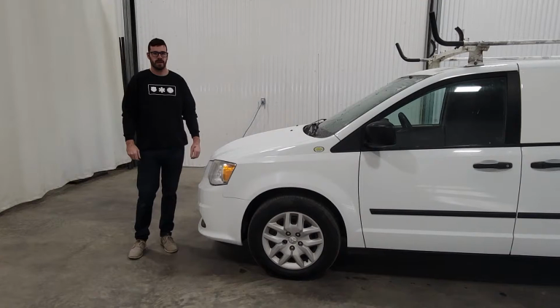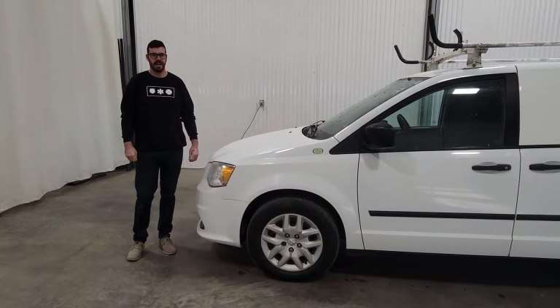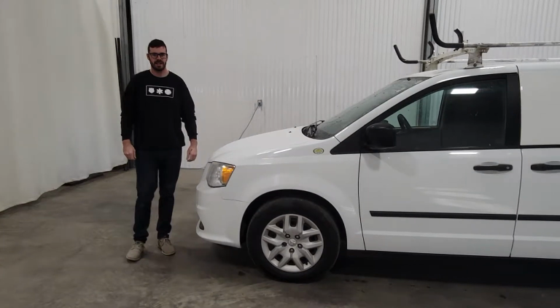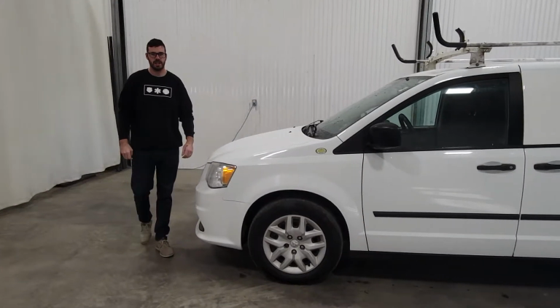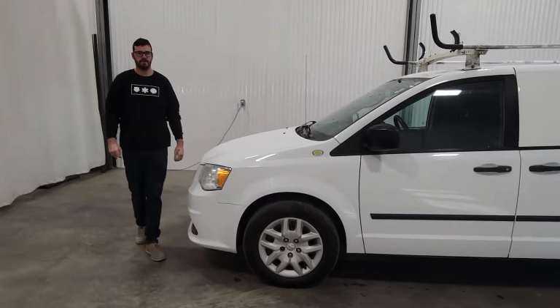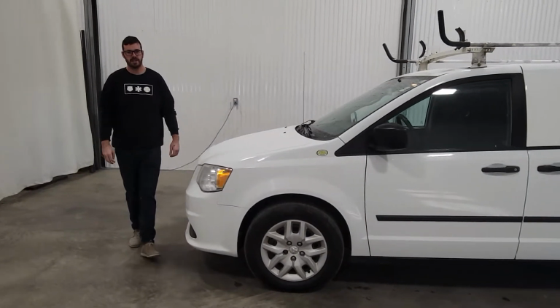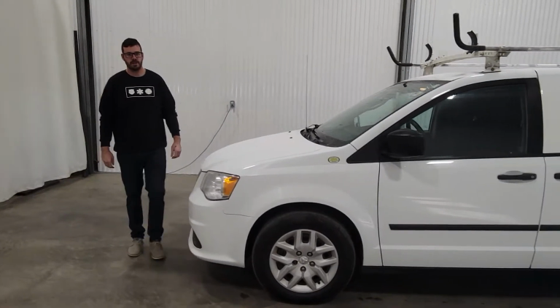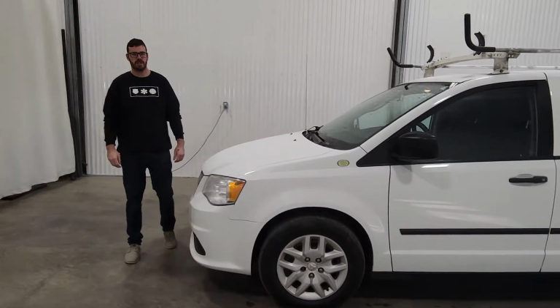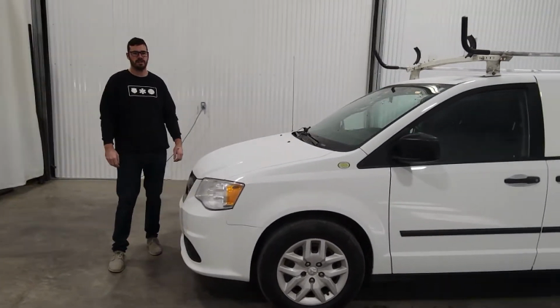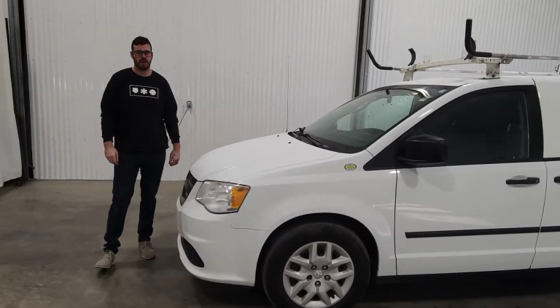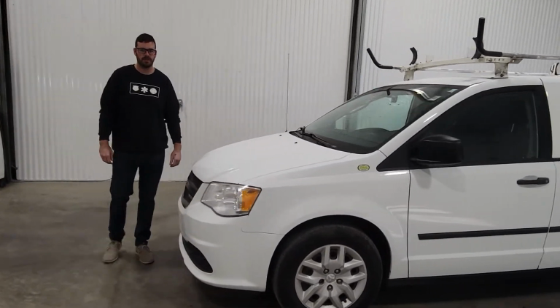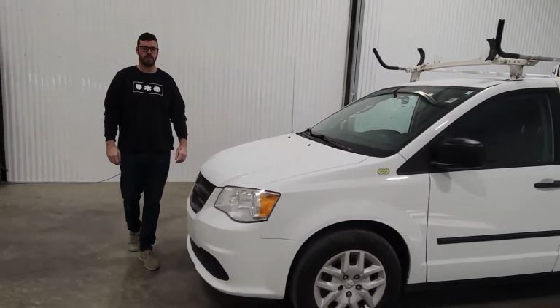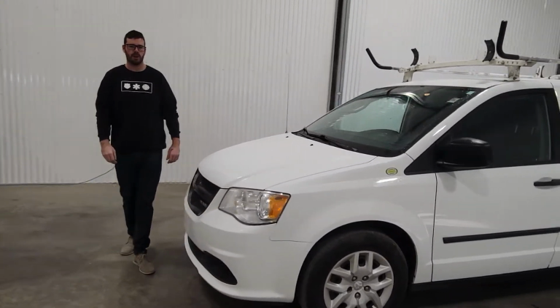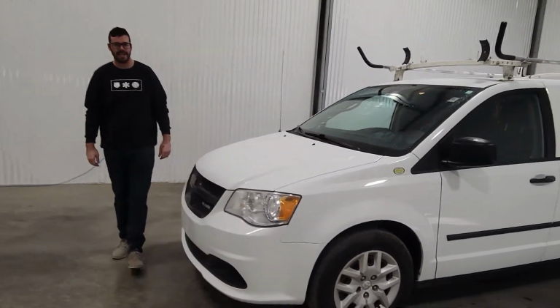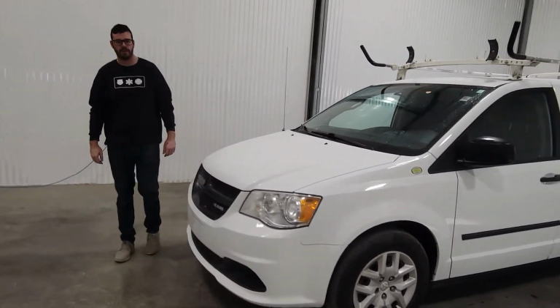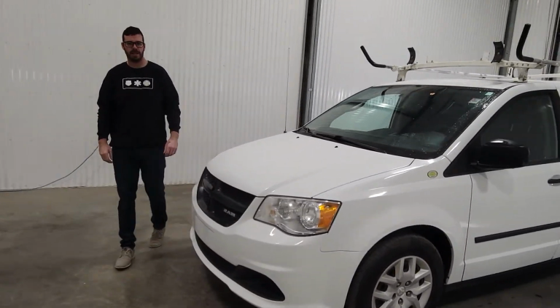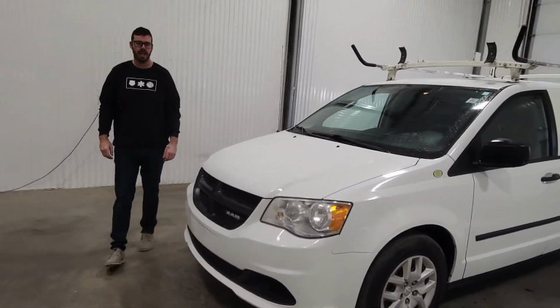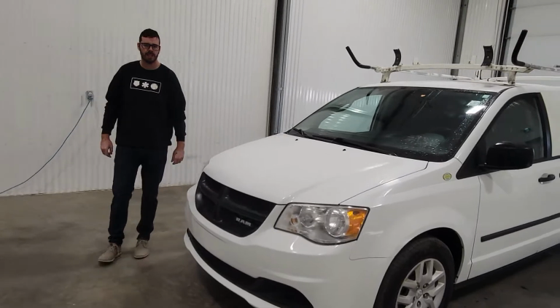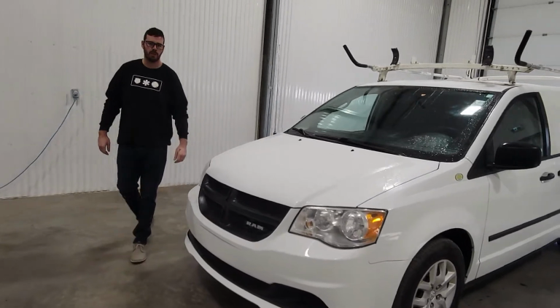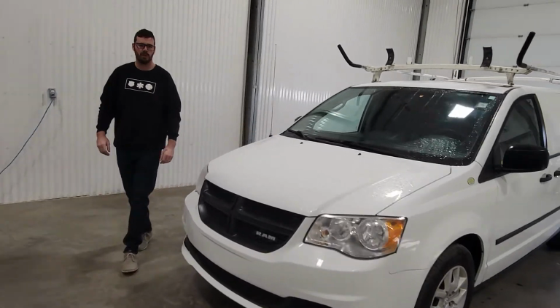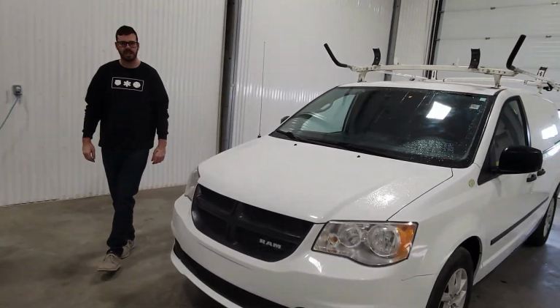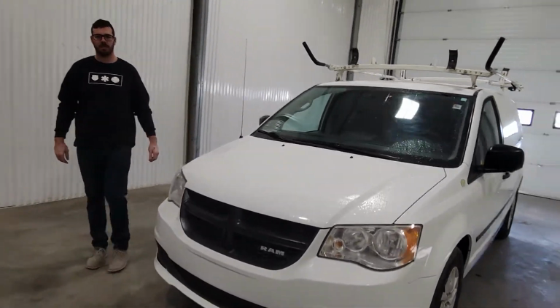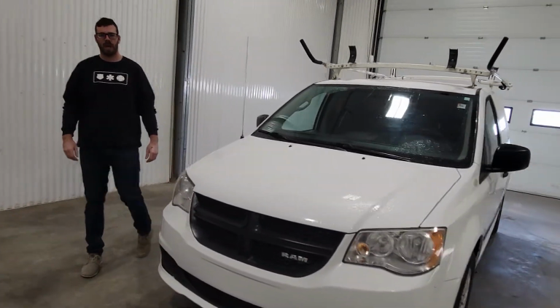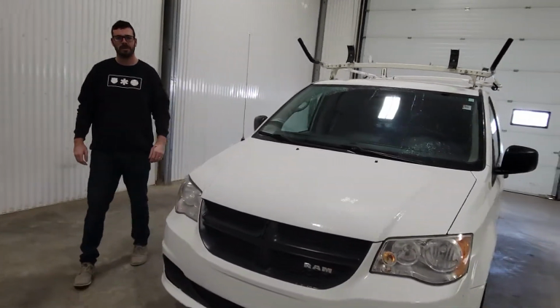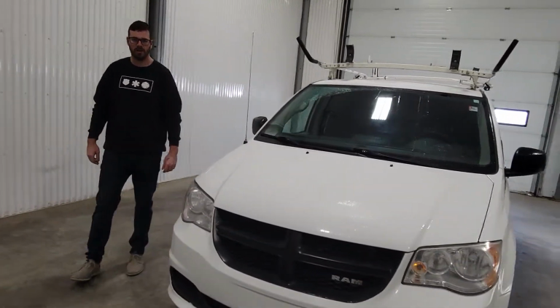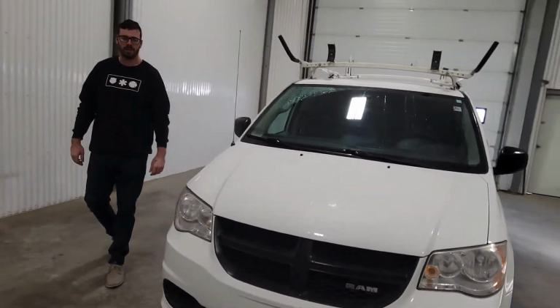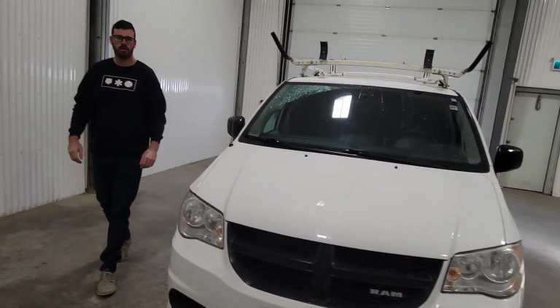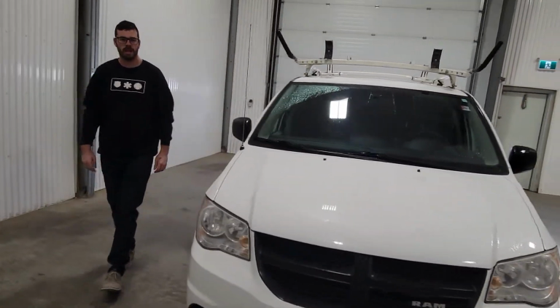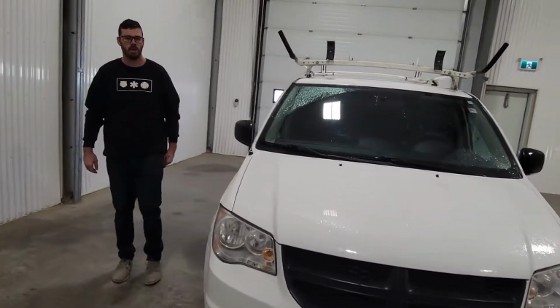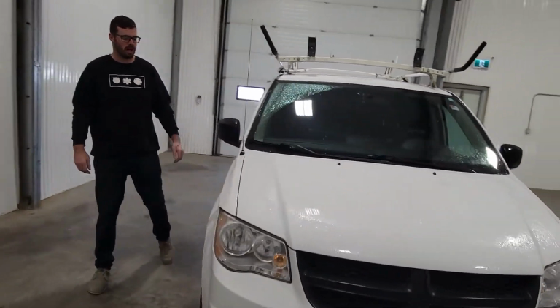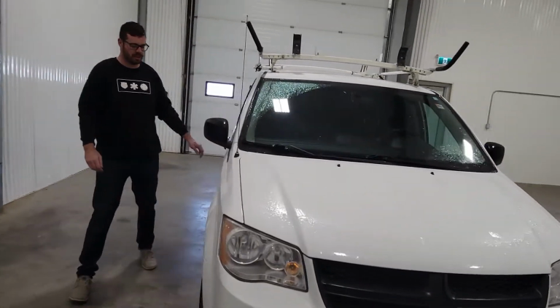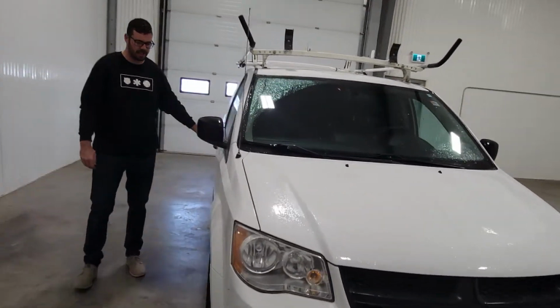Hi guys, it's Jayden from Aspertoon Truck Center. This is docking the 4083P — it's a 2014 Ram Caravan Cargo Van.